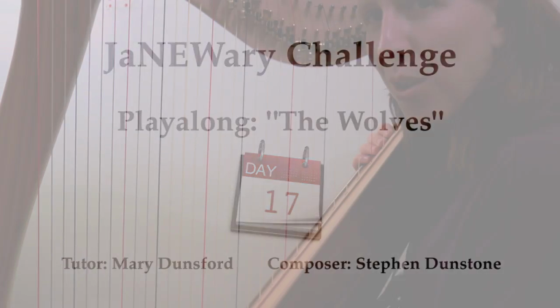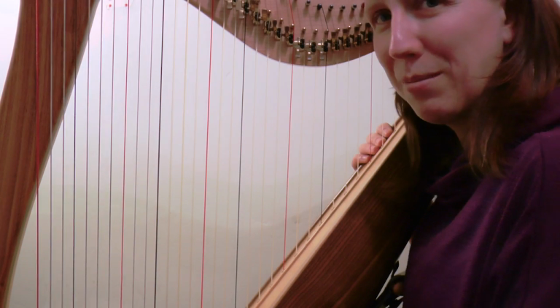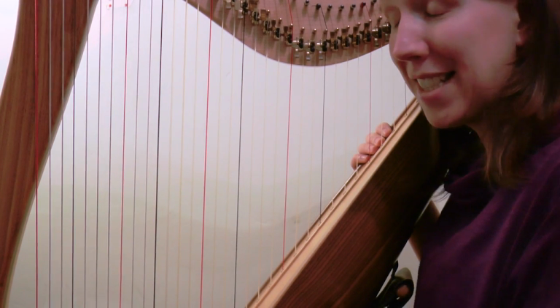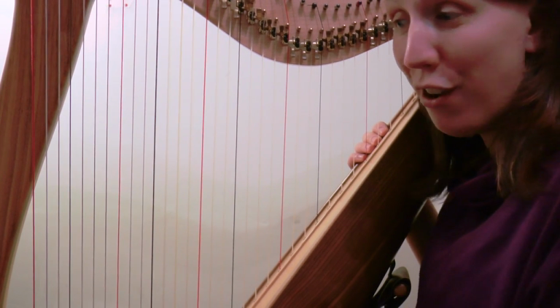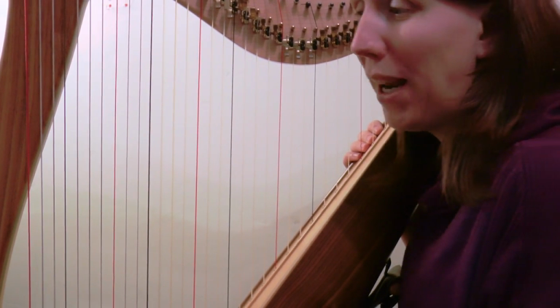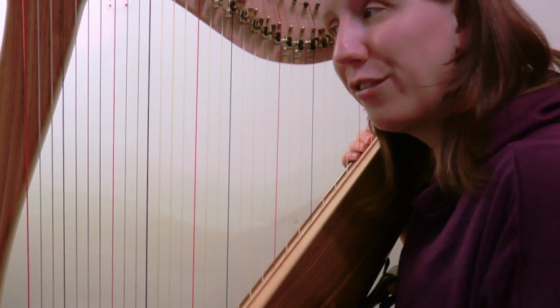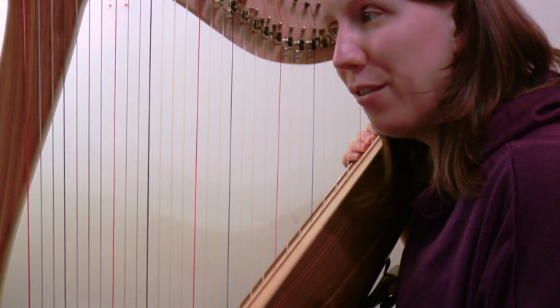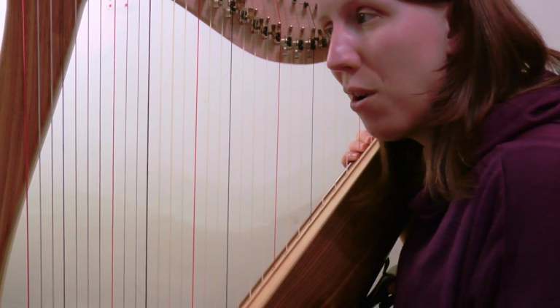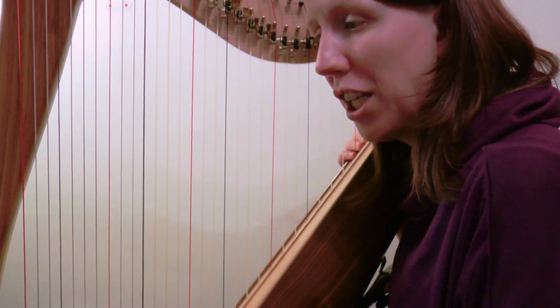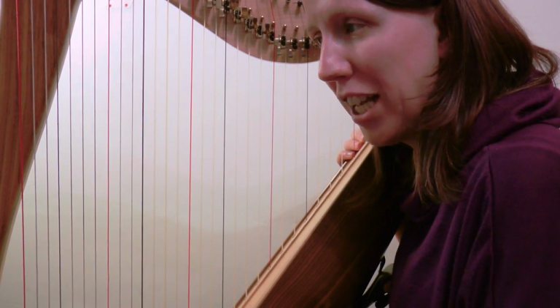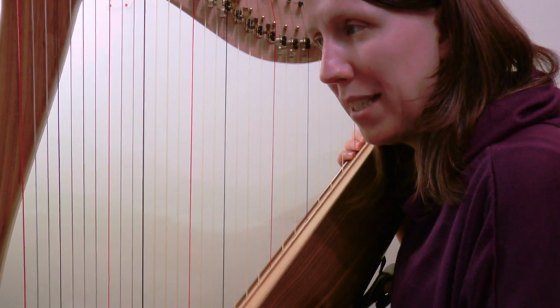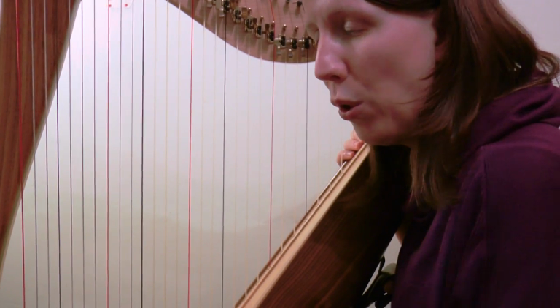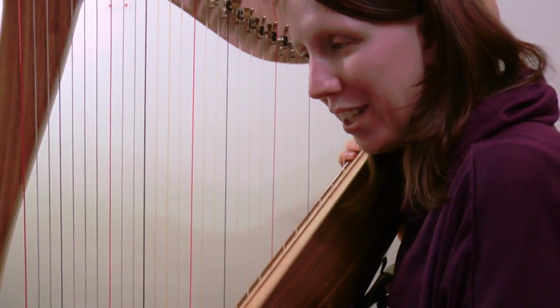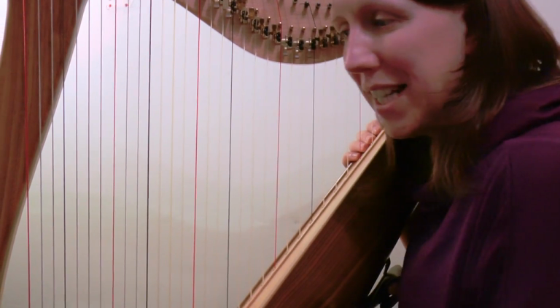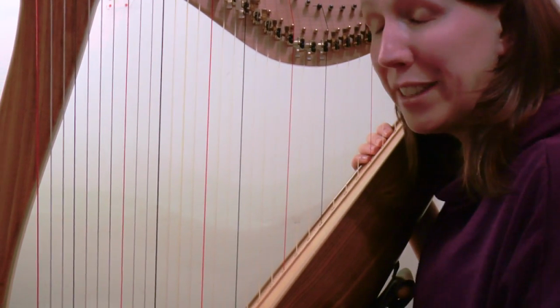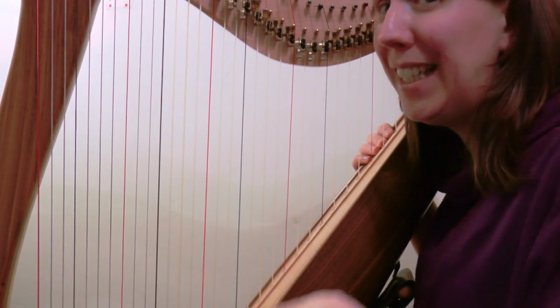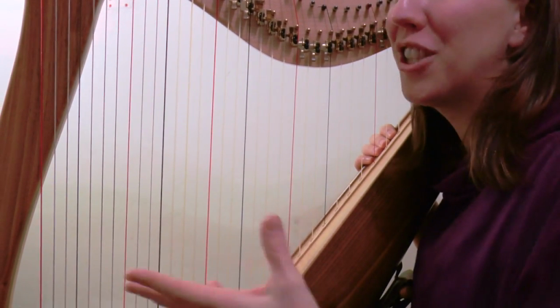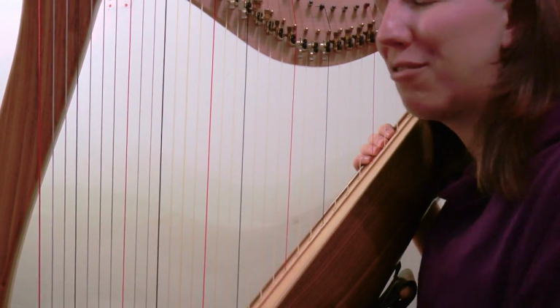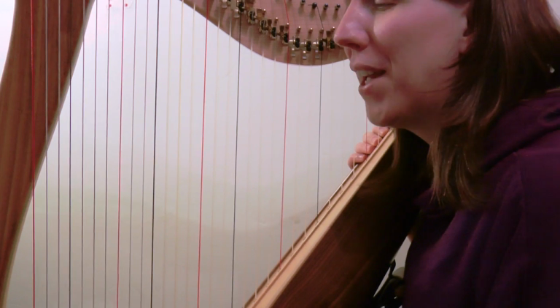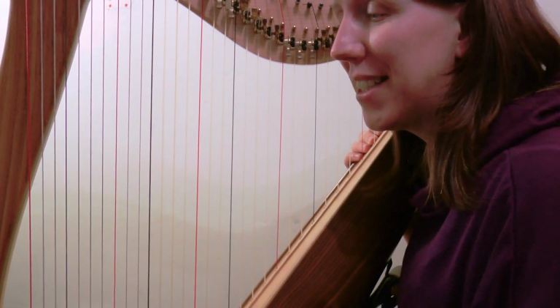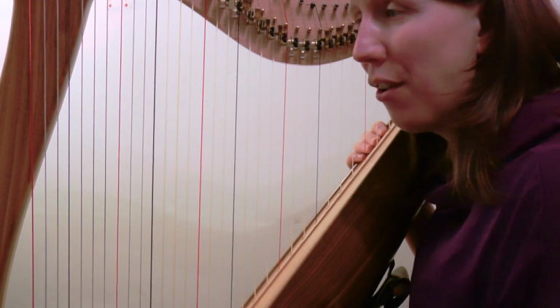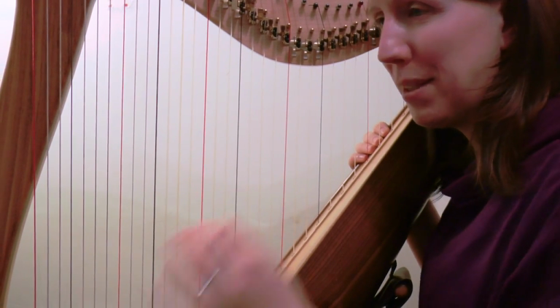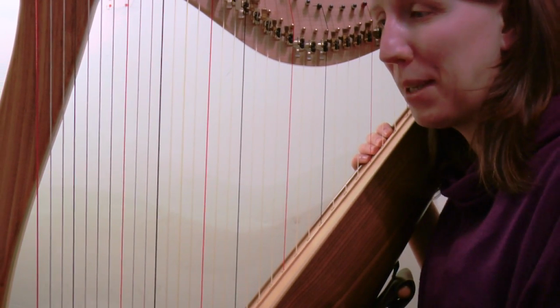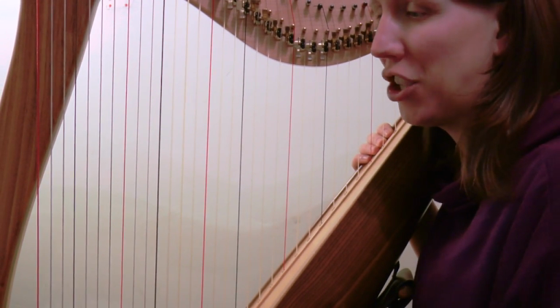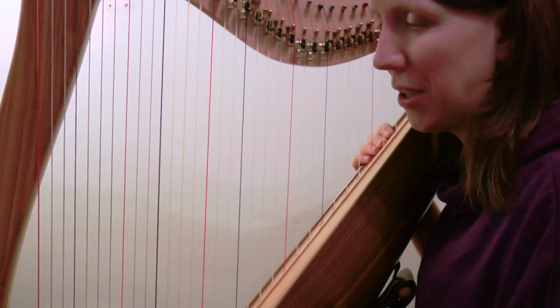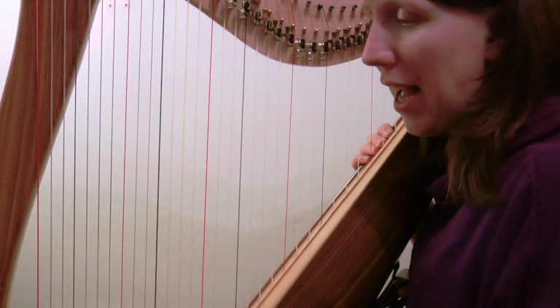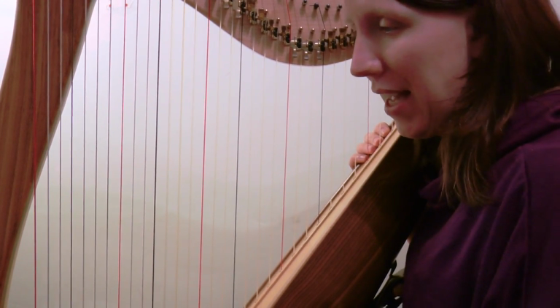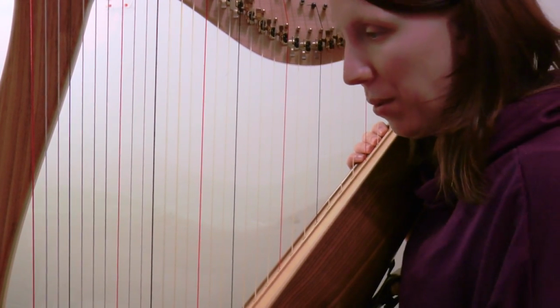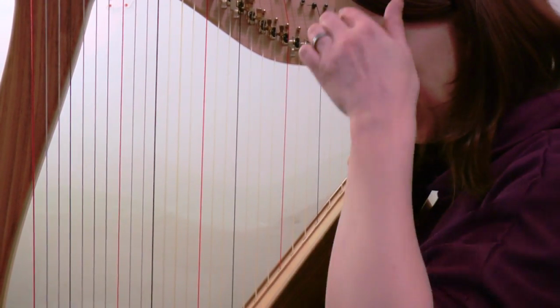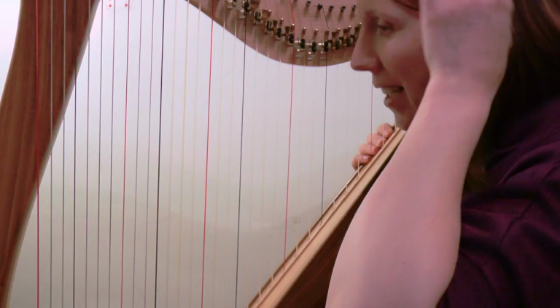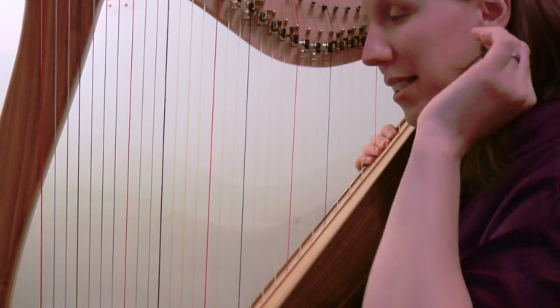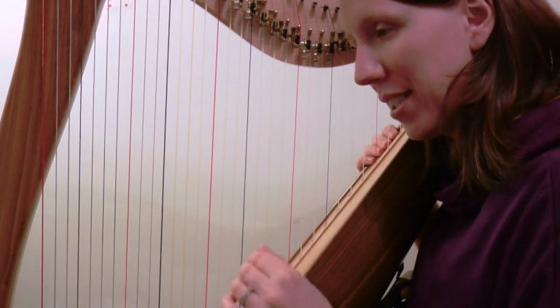Welcome to day seven of our play-along video for our January challenge piece, 'The Wolves.' Day 17 of the challenge overall, day seven of this particular piece's challenge, and we will take this a little bit slower to start with.